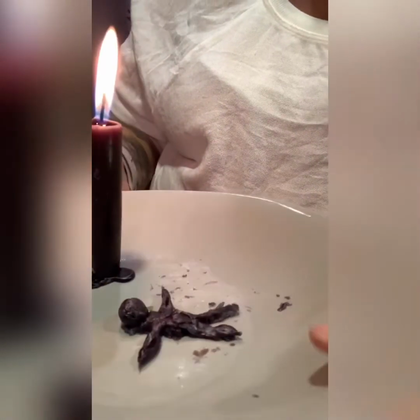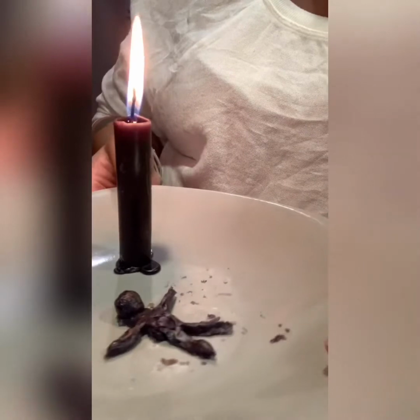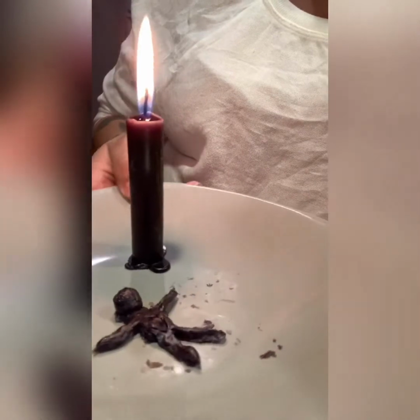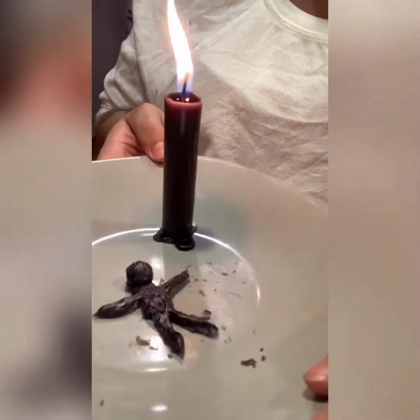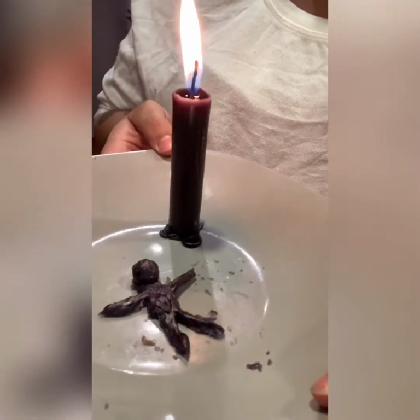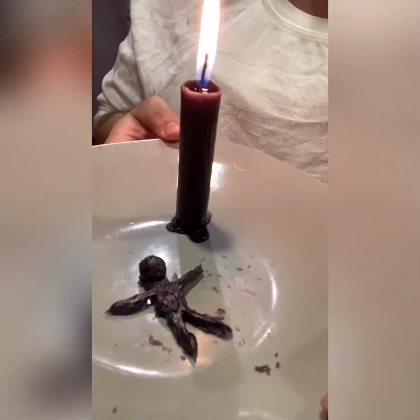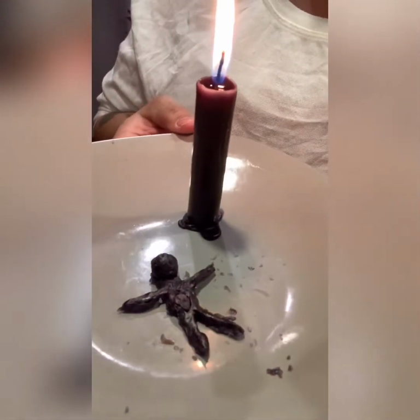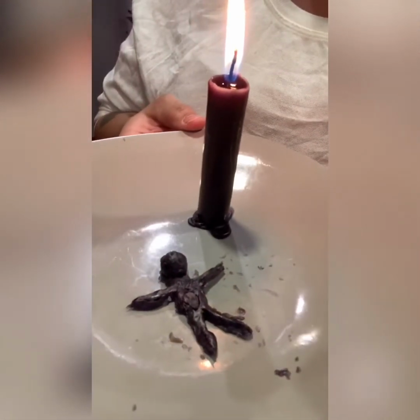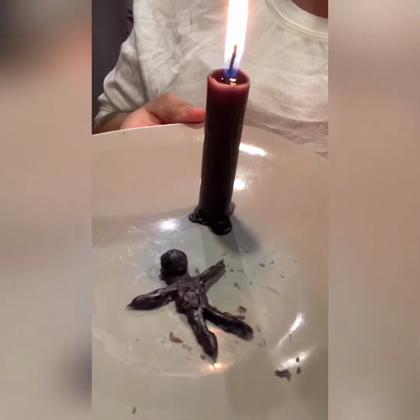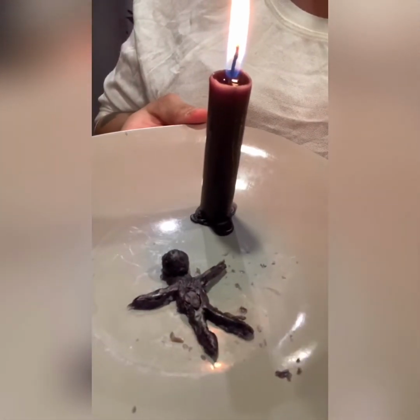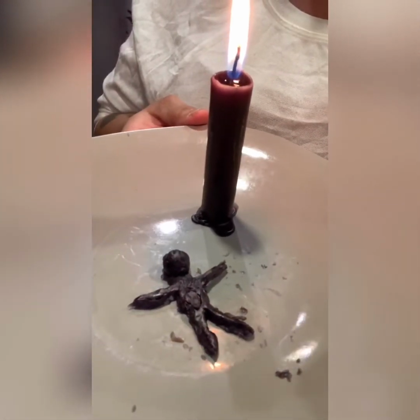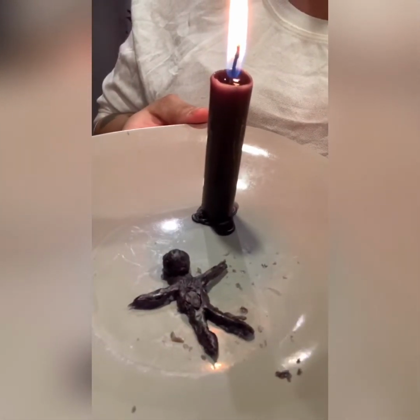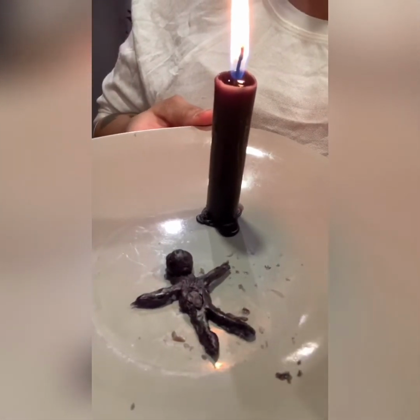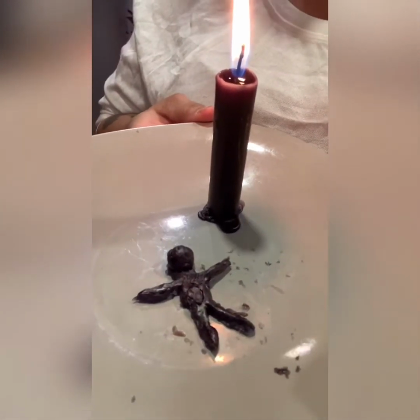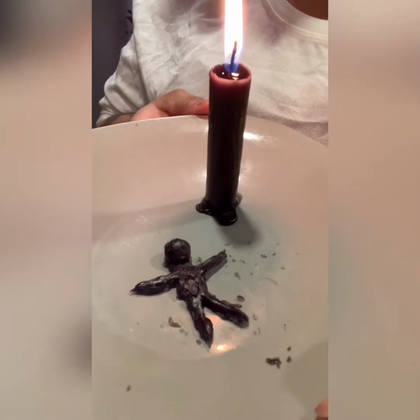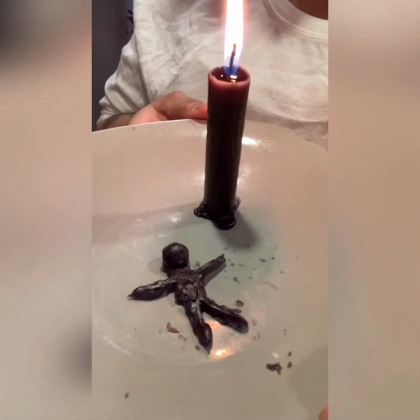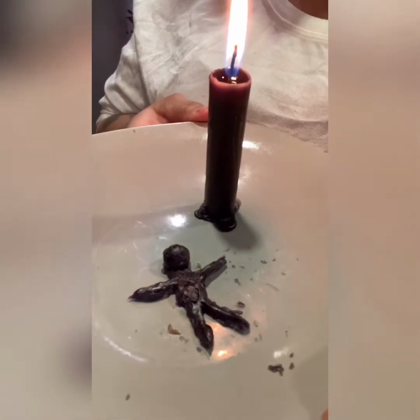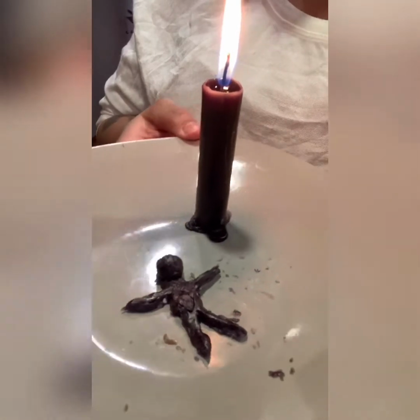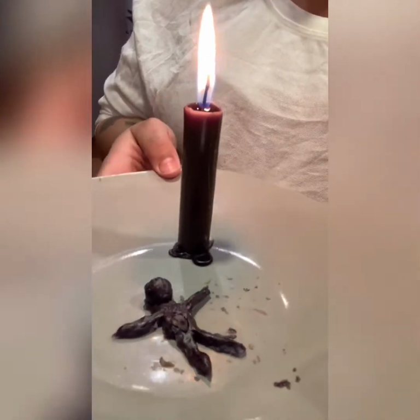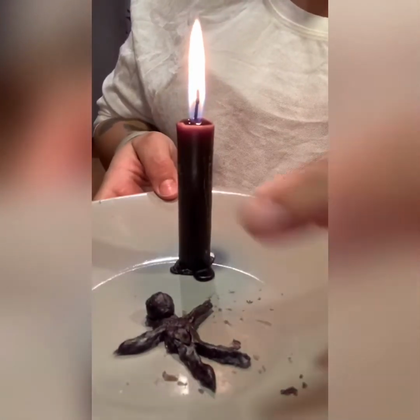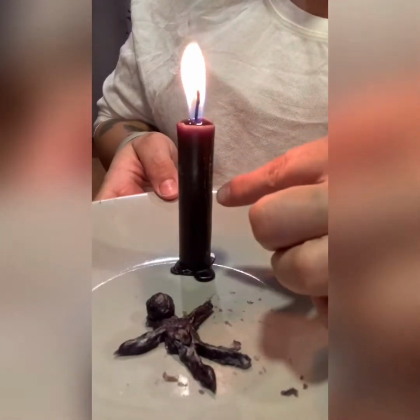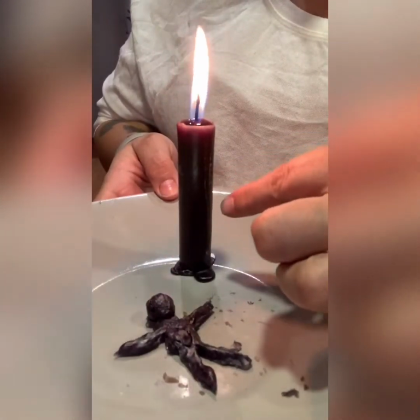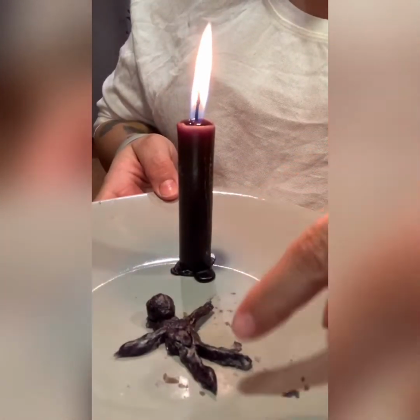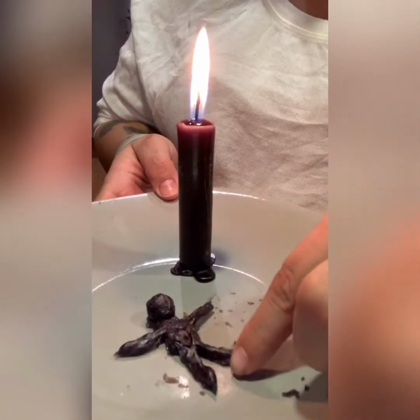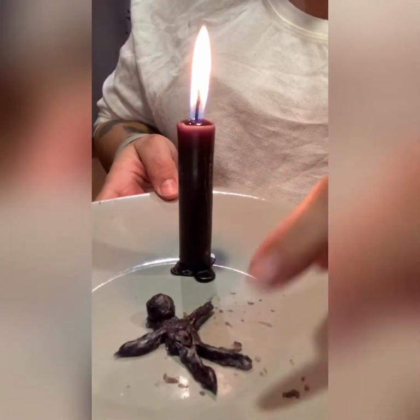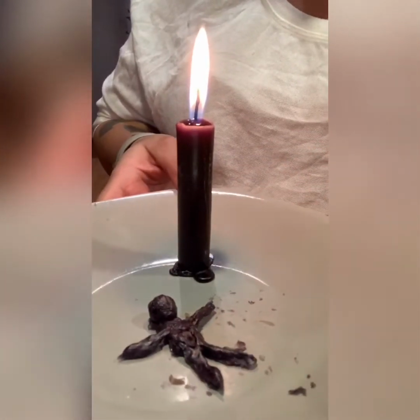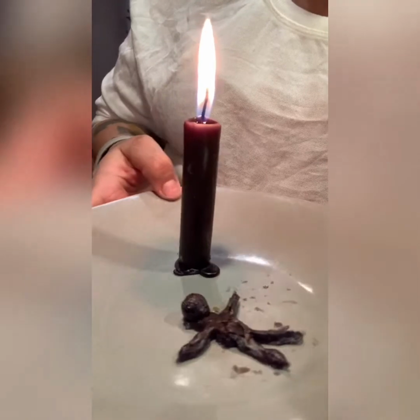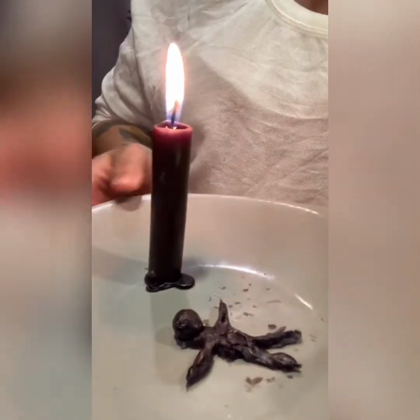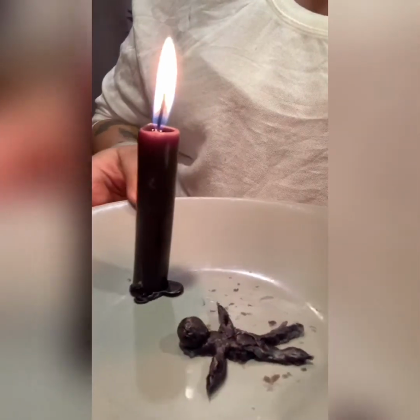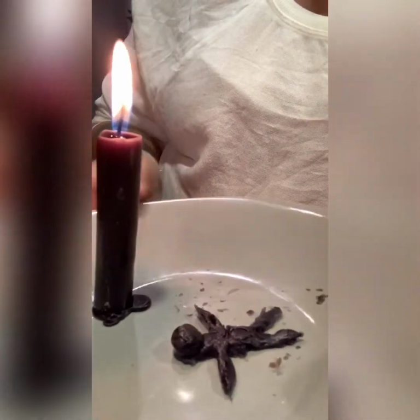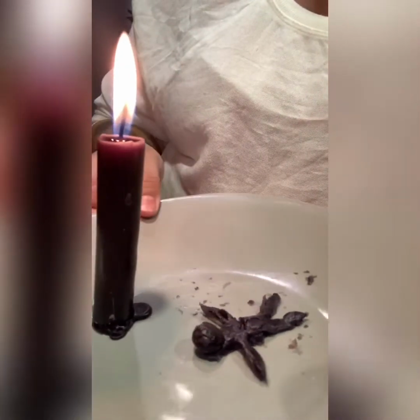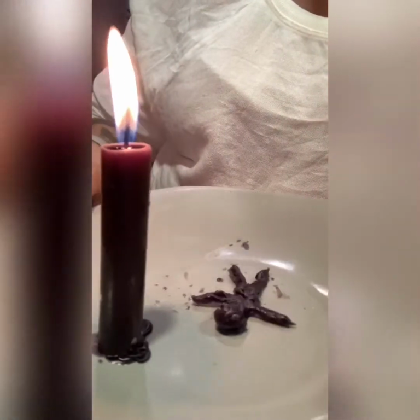Excuse how I have the camera today, I just wanted you guys to get a really good look at how this guy looks here. Black magic, black candle, black wax figure.